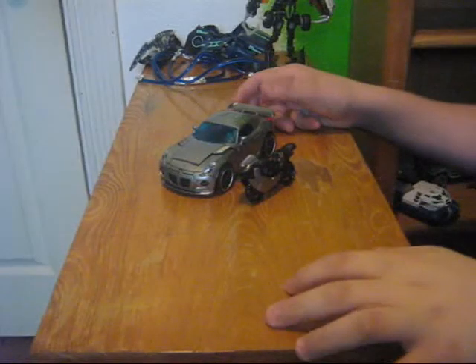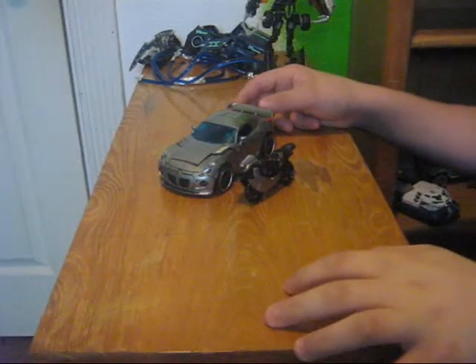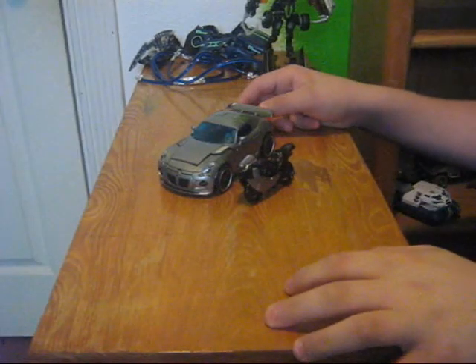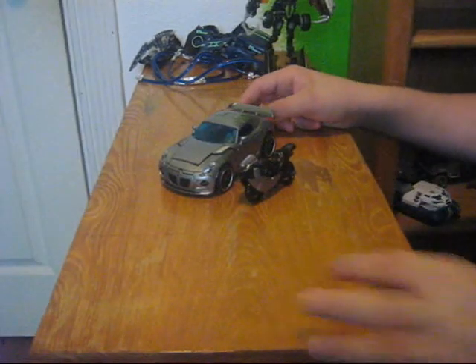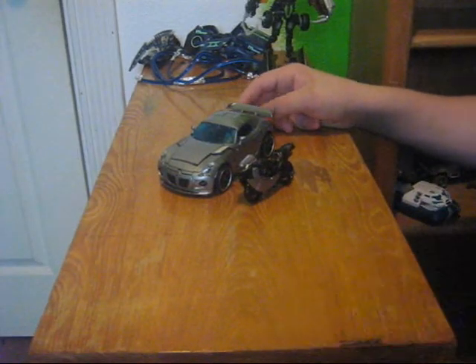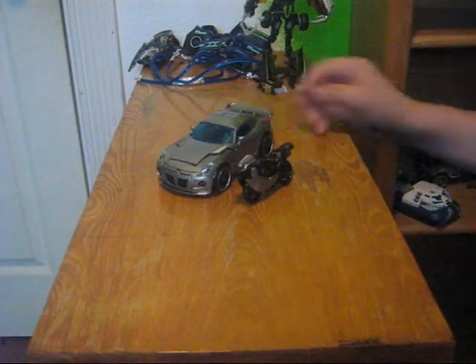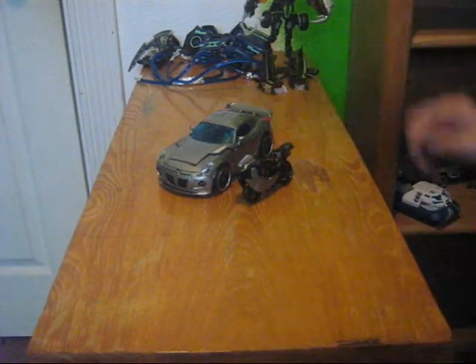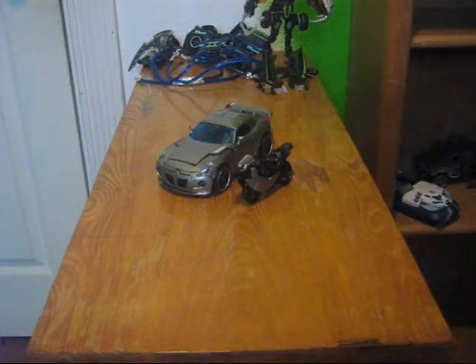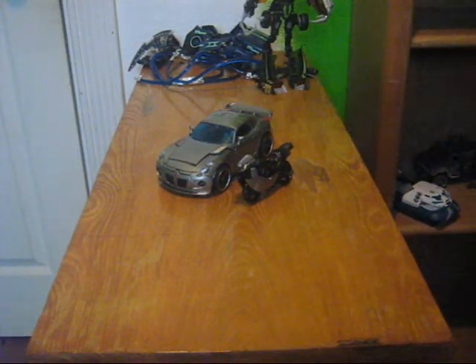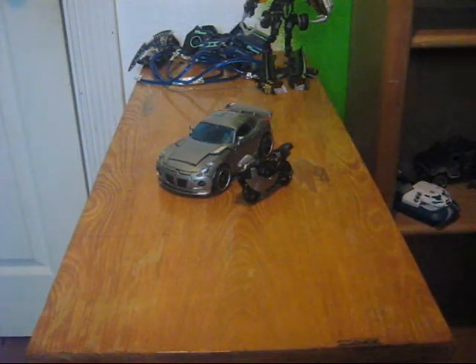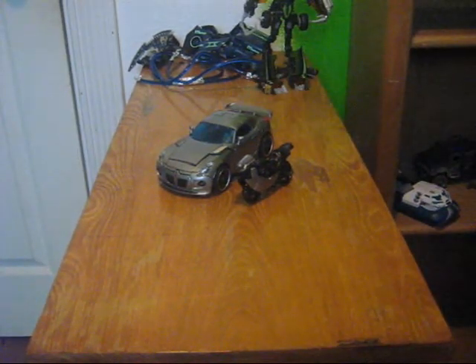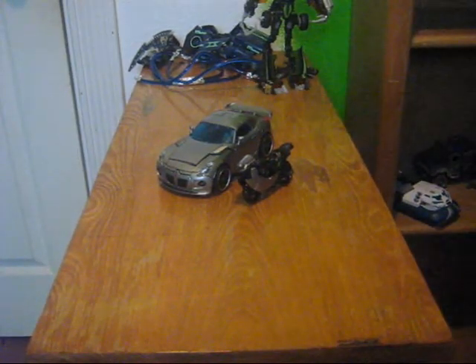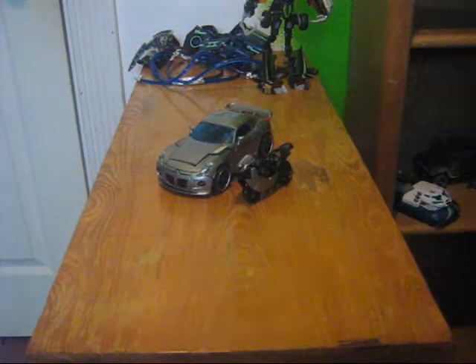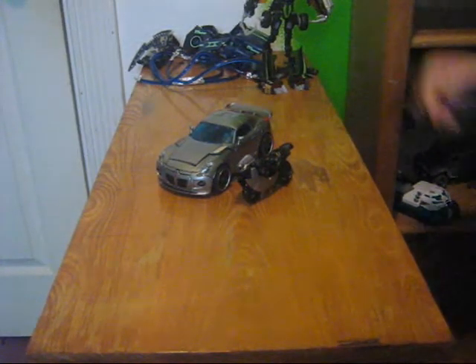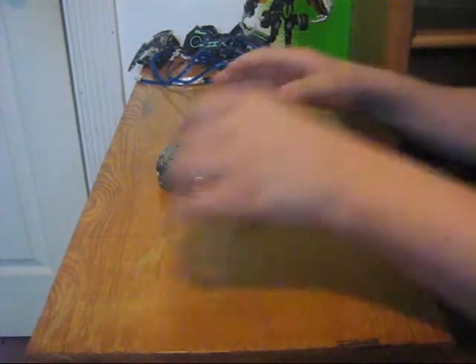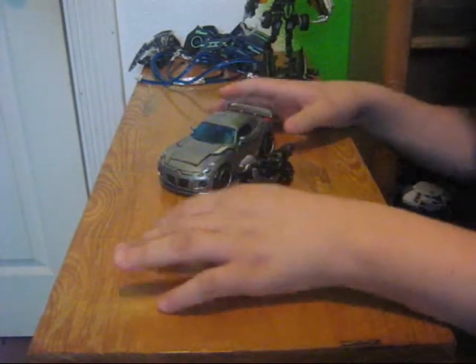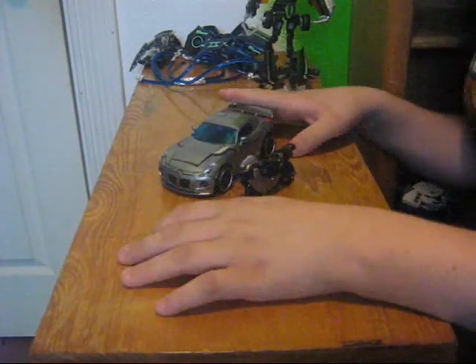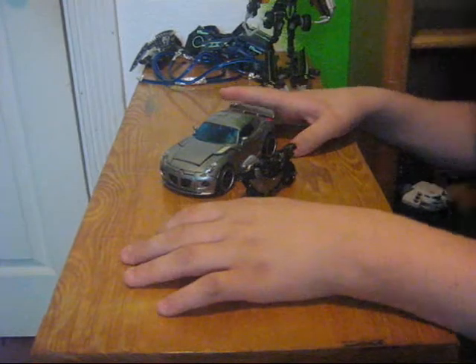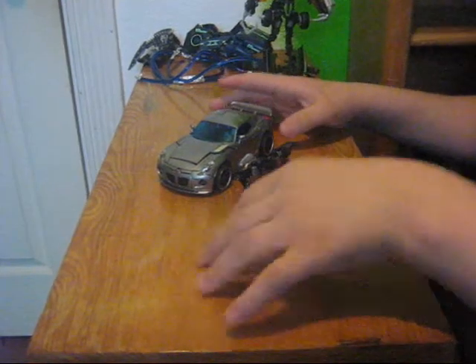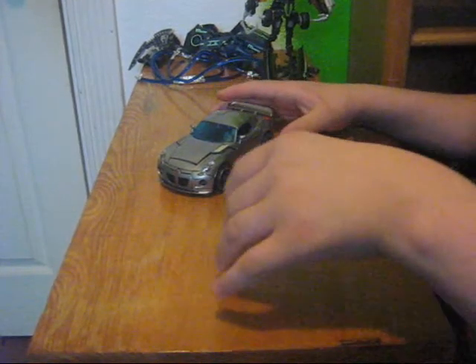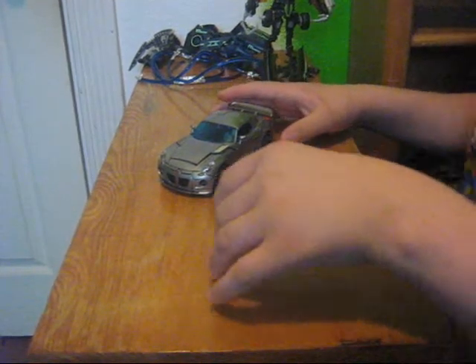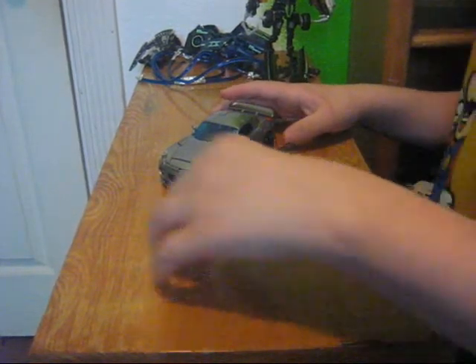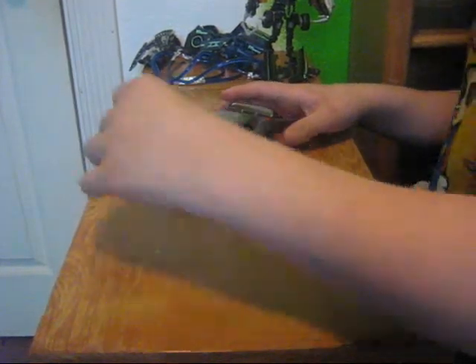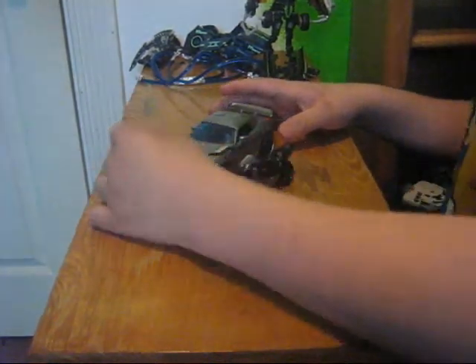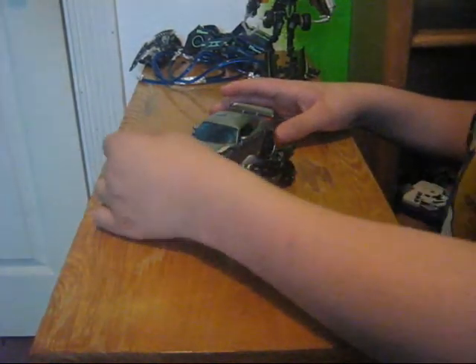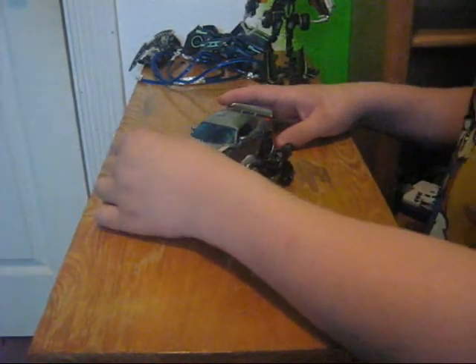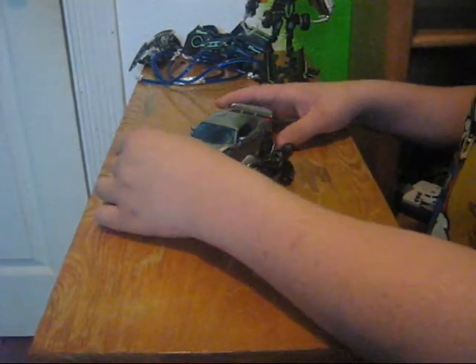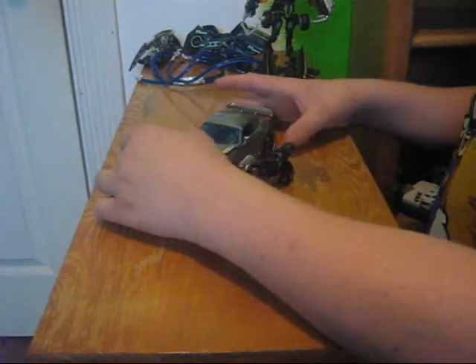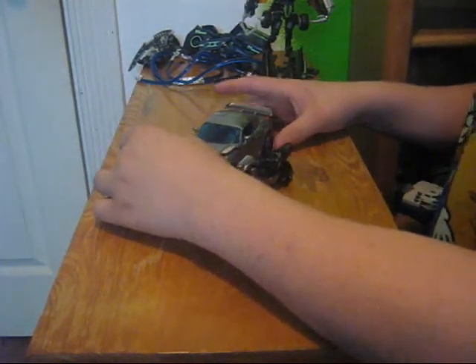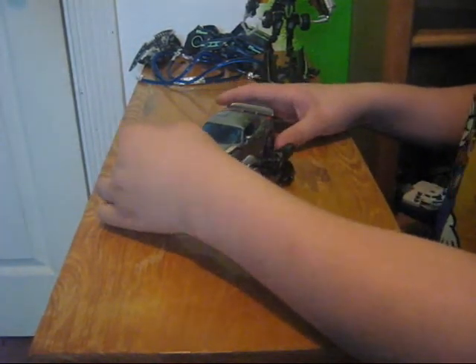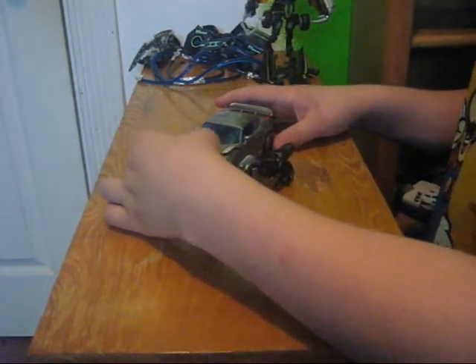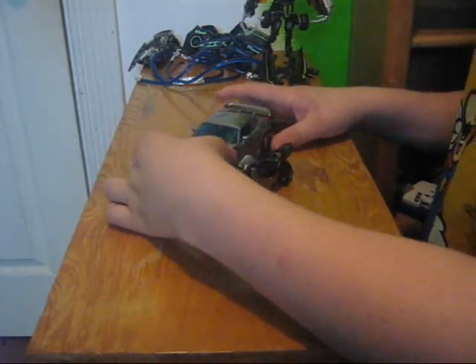Hey, what's up everybody? IronHead465 here with another video review. Today I'm going to be reviewing Transformers Hunt for the Decepticons, Human Alliance Jazz.